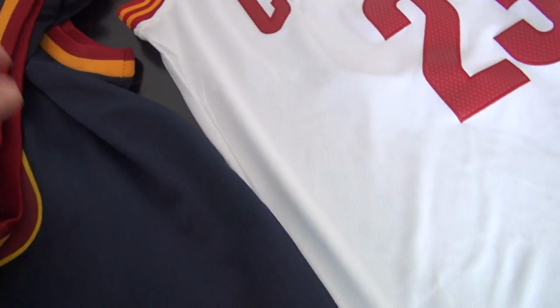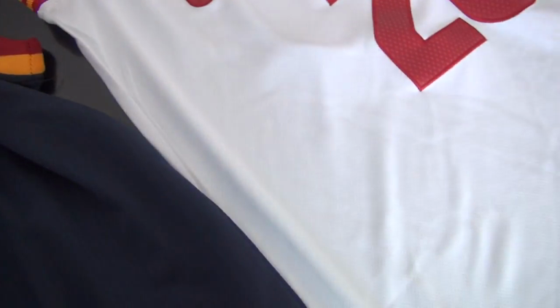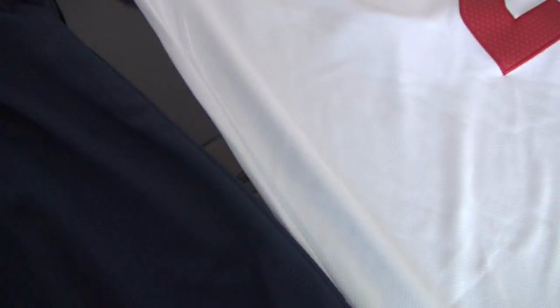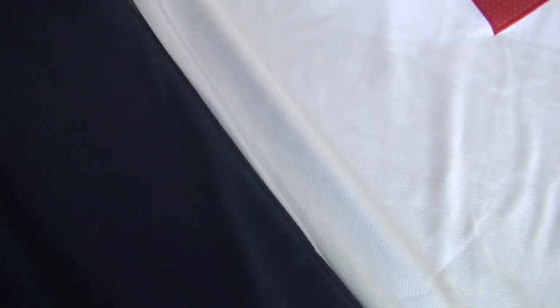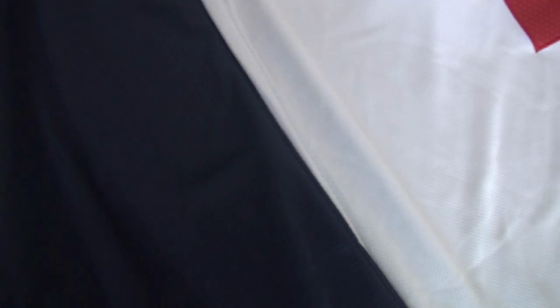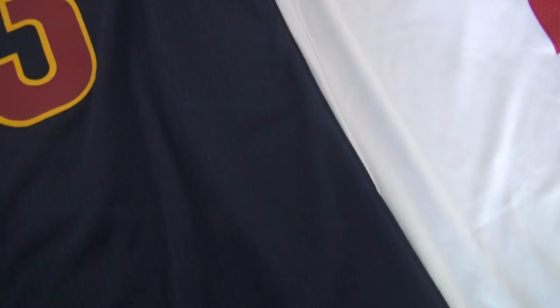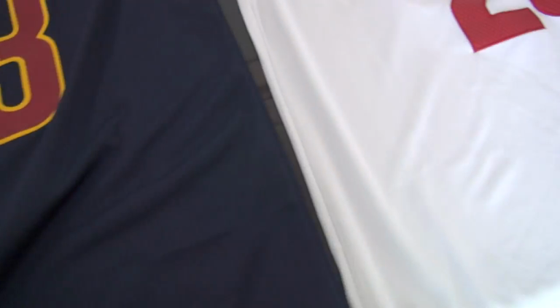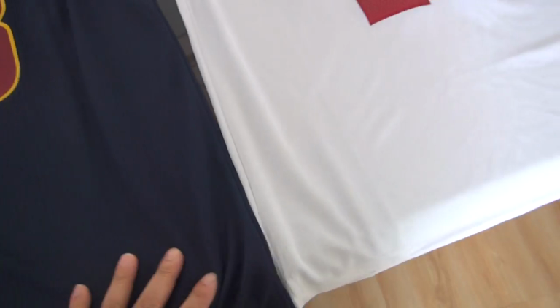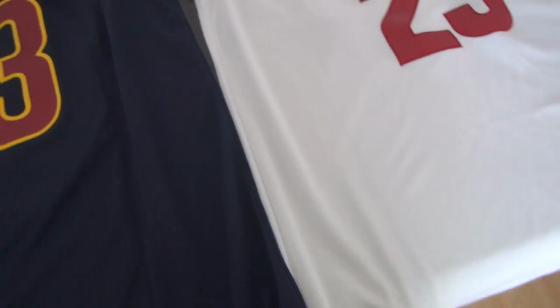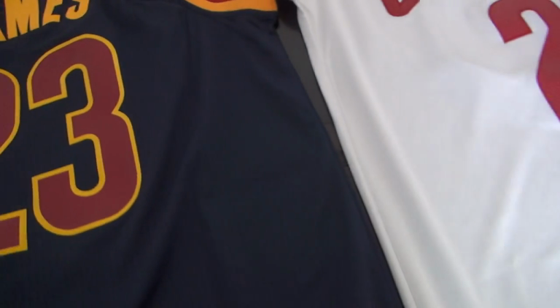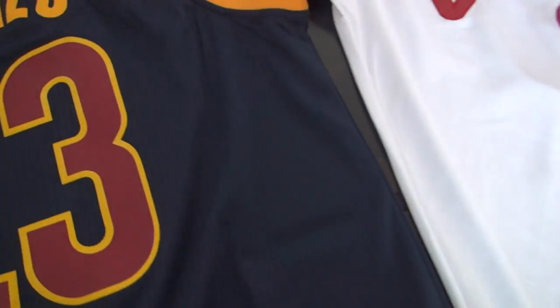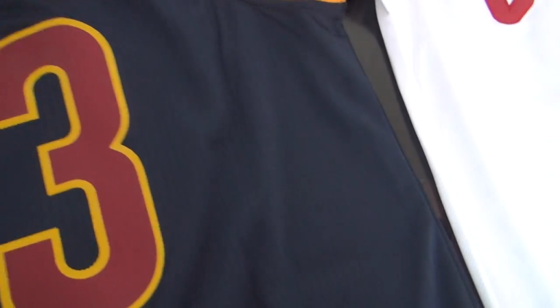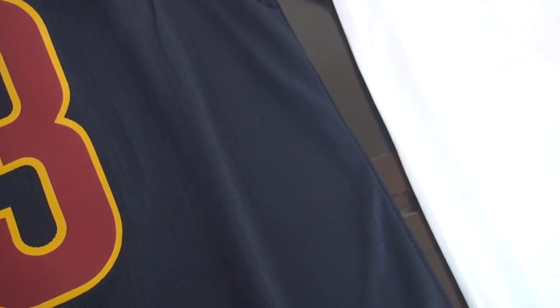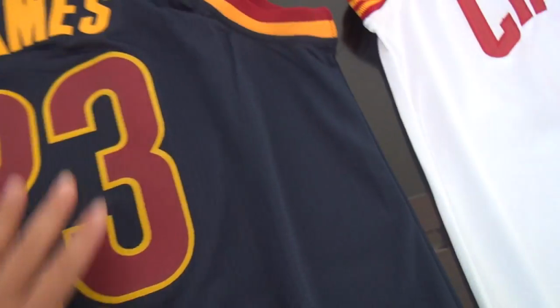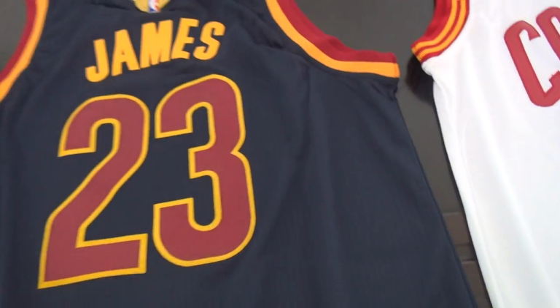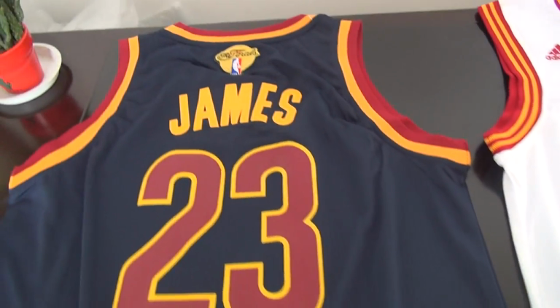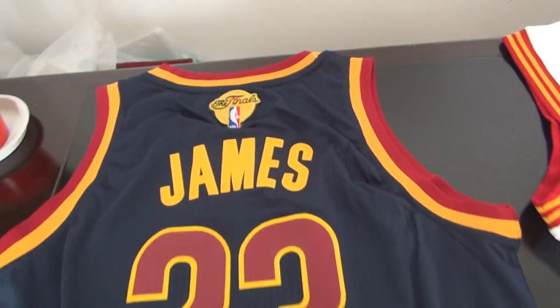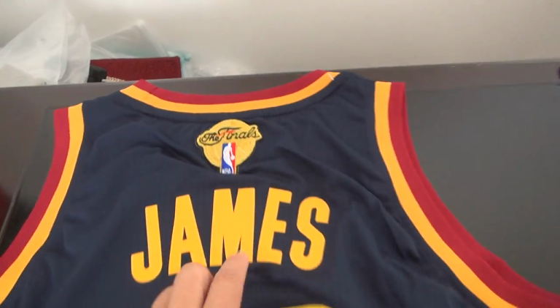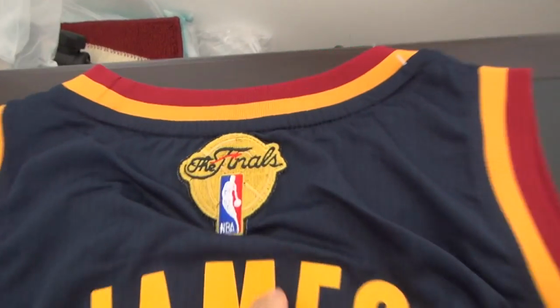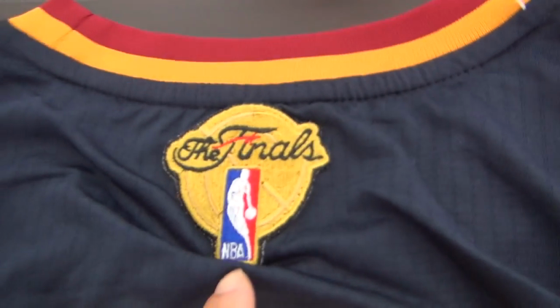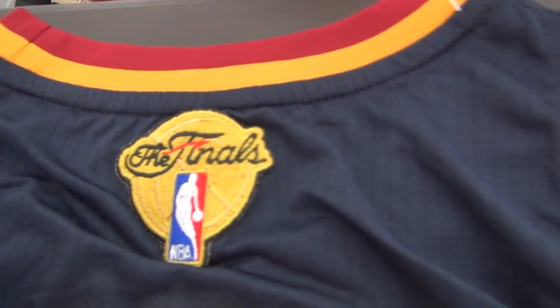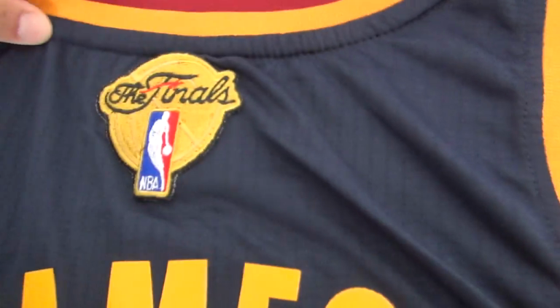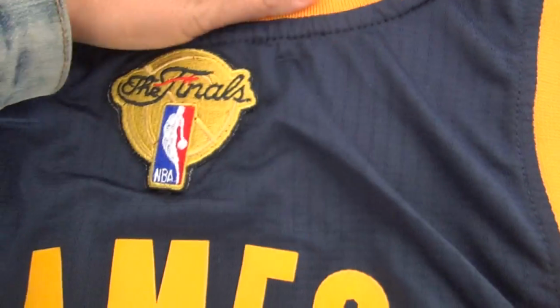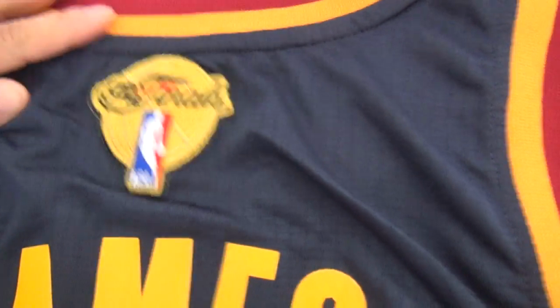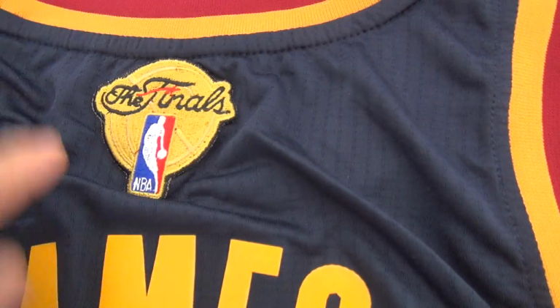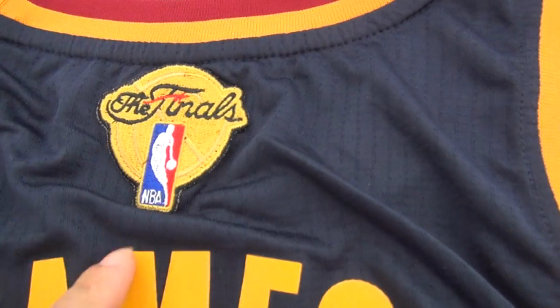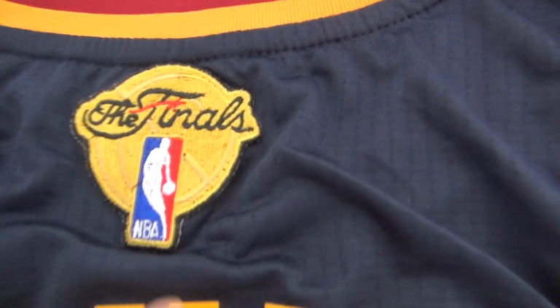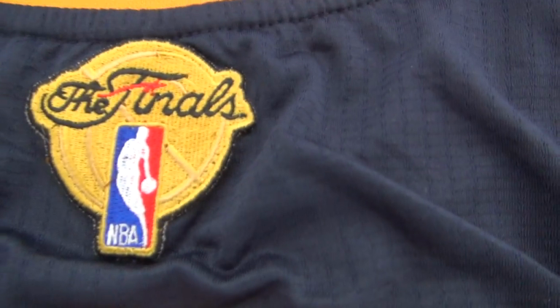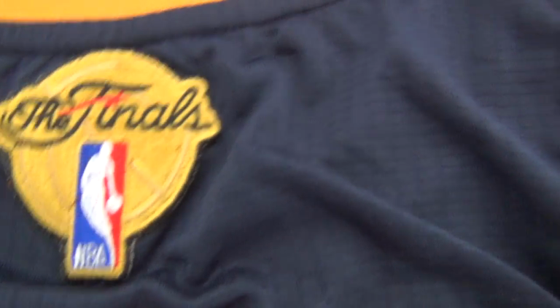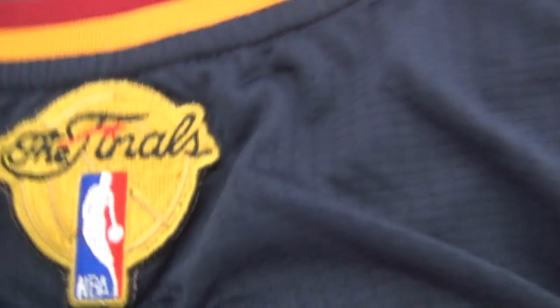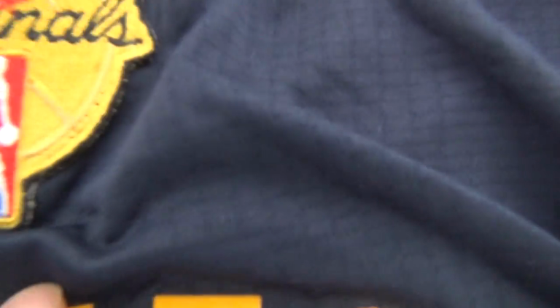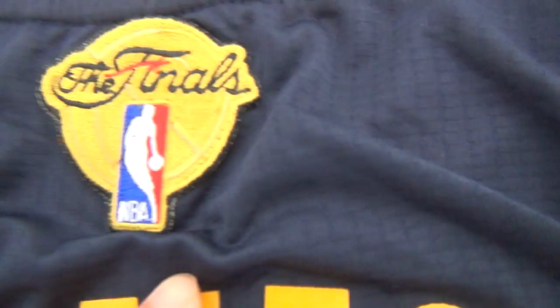Here is the Adidas logo and it says small. Look at this — look at the back. Here is the Finals patch here.